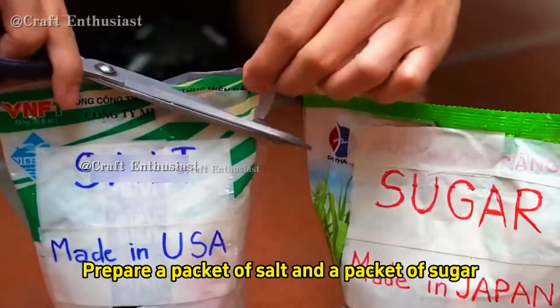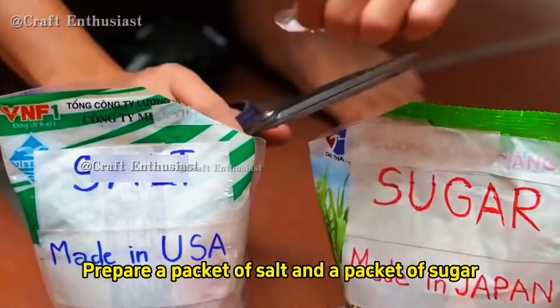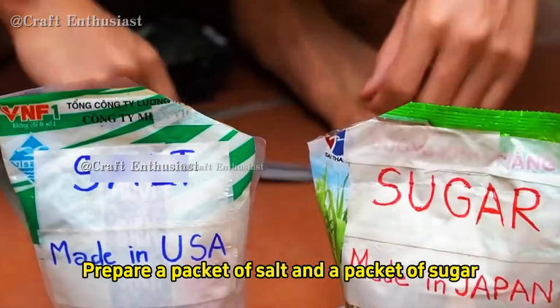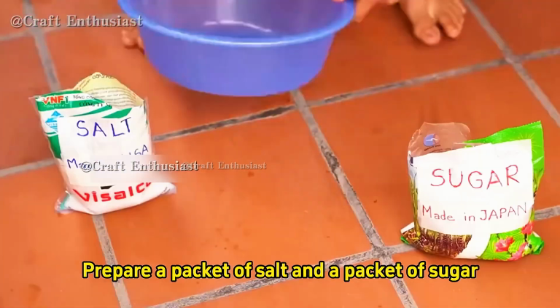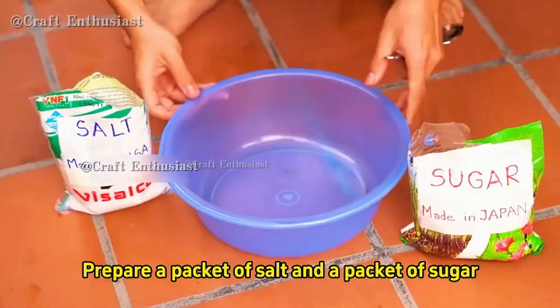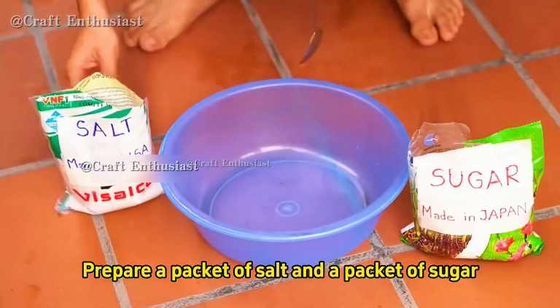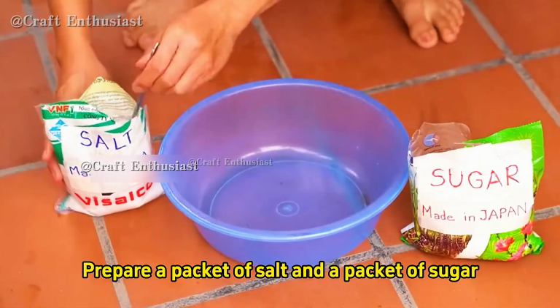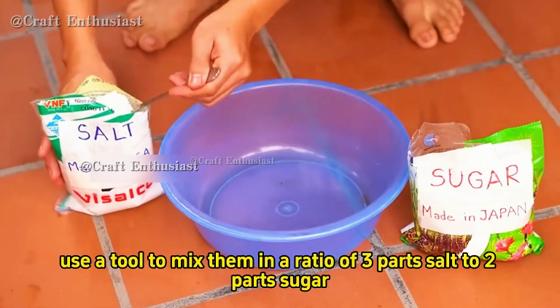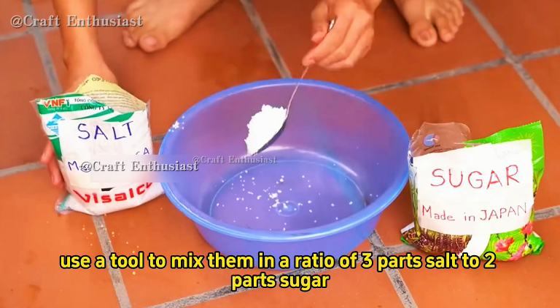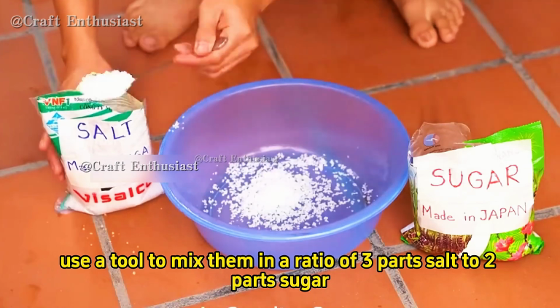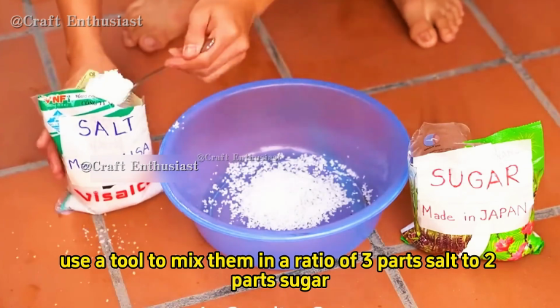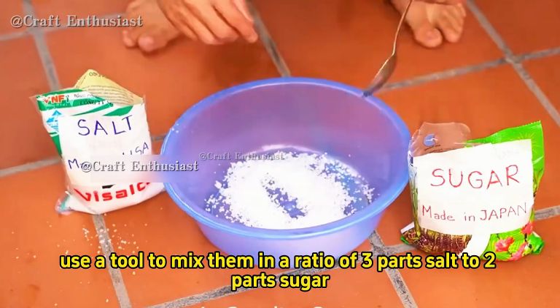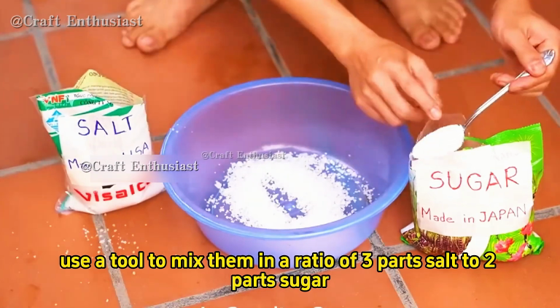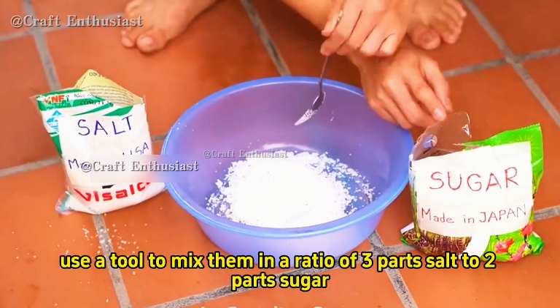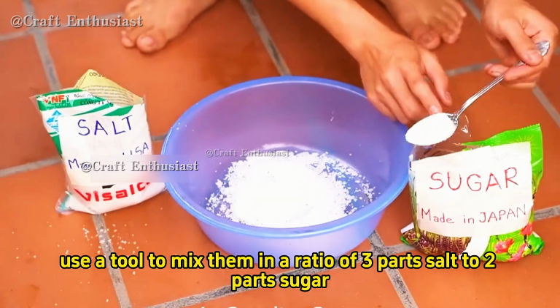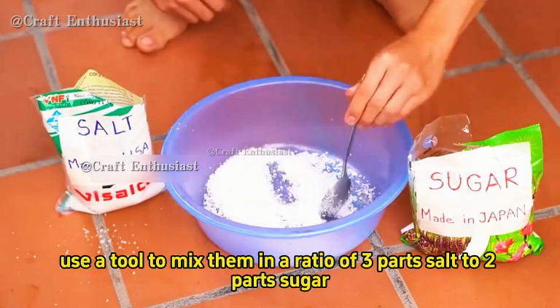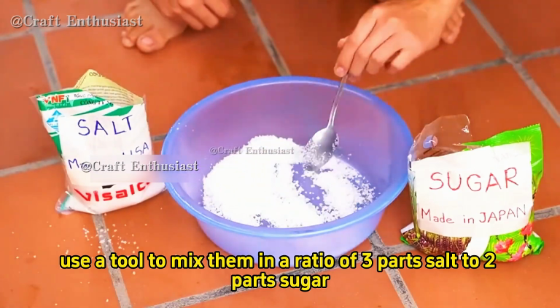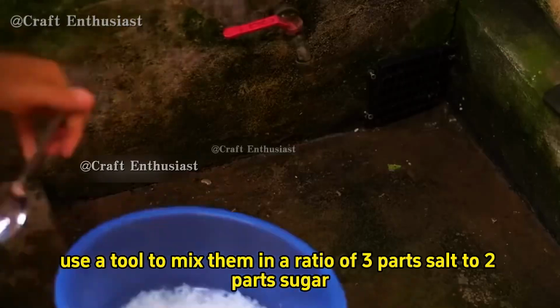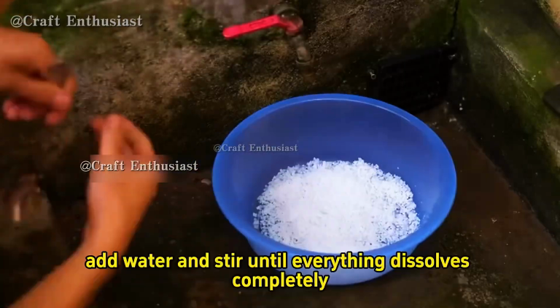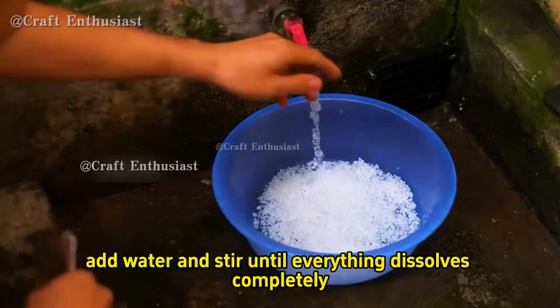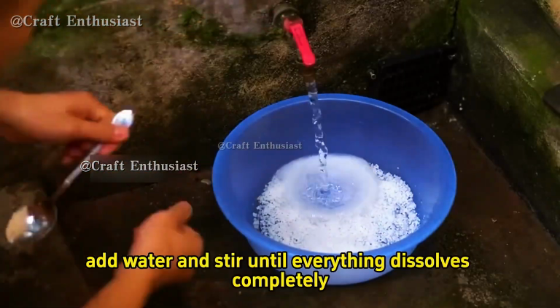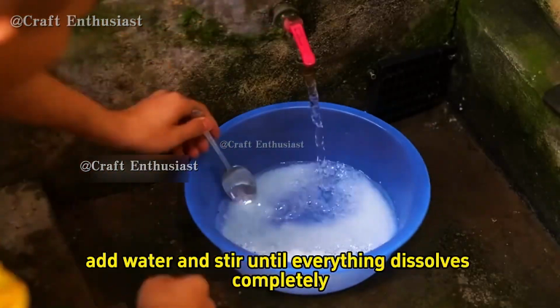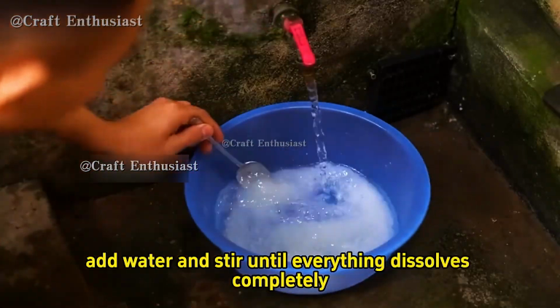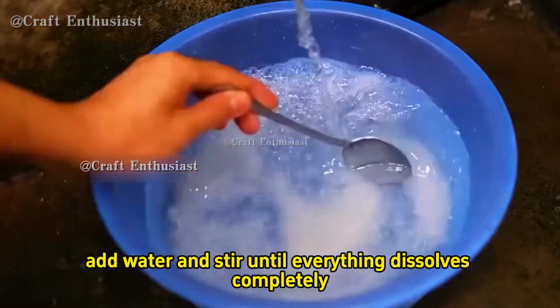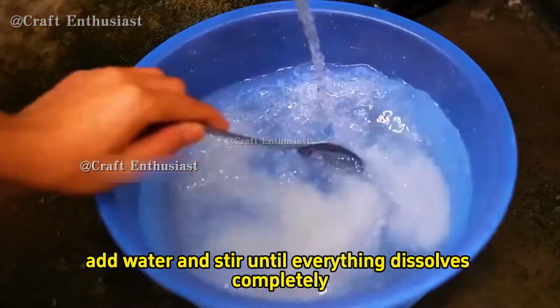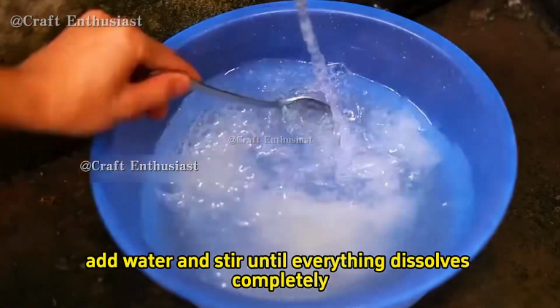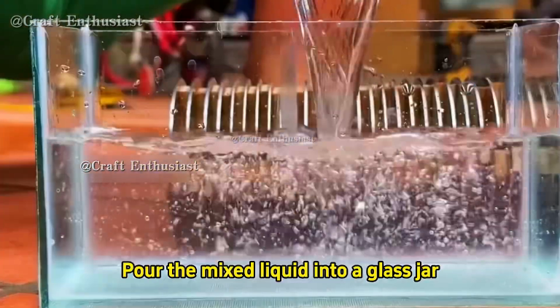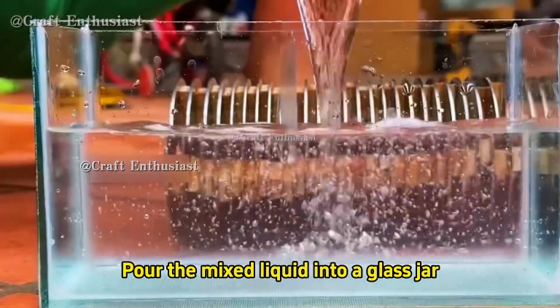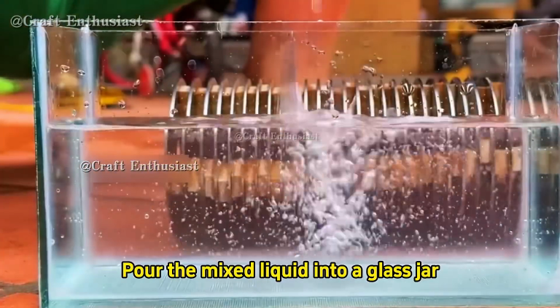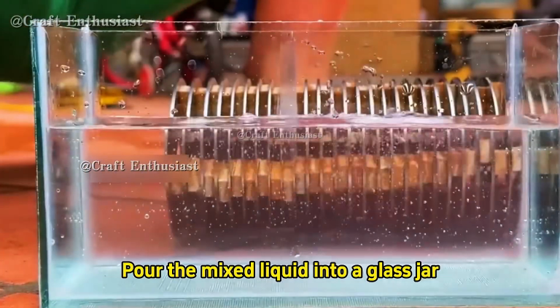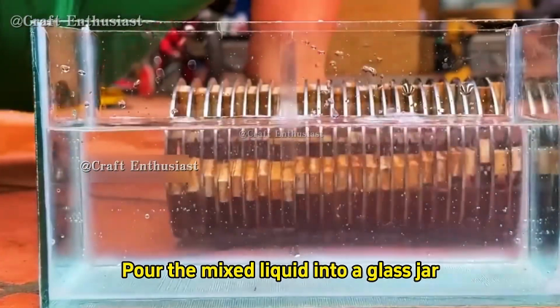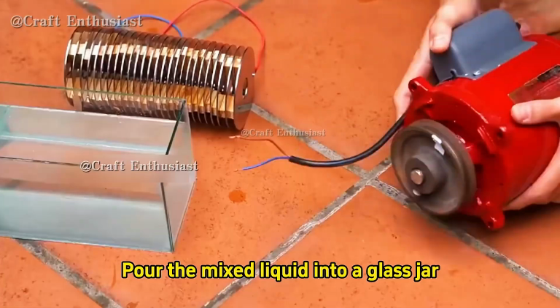Prepare a packet of salt and a packet of sugar, then mix them in a ratio of three parts salt to two parts sugar. Next add water and stir until everything dissolves completely. Pour the mixed liquid into a glass jar.